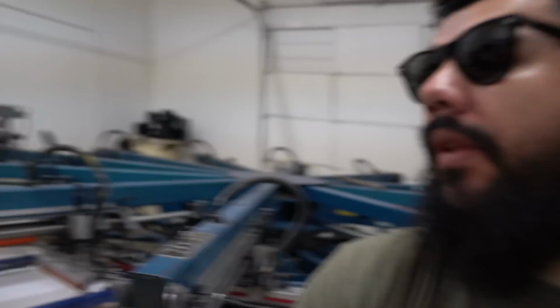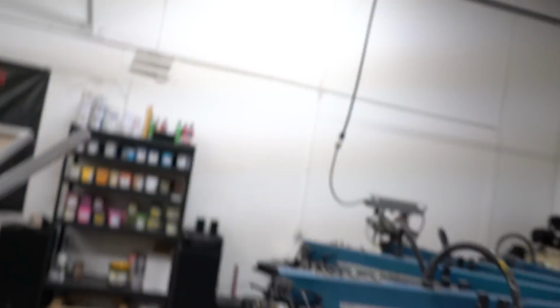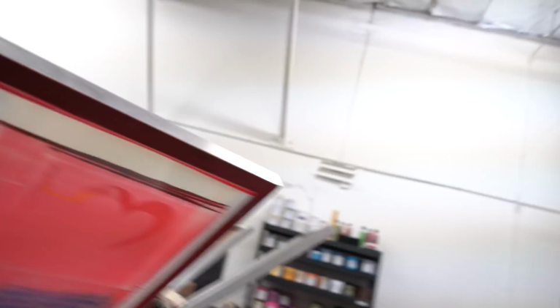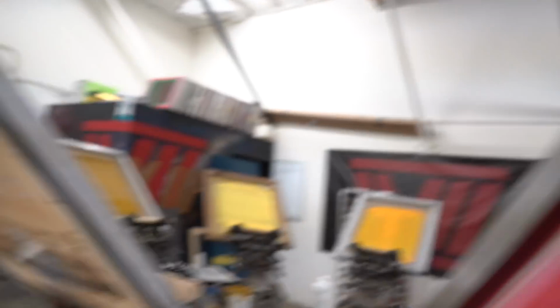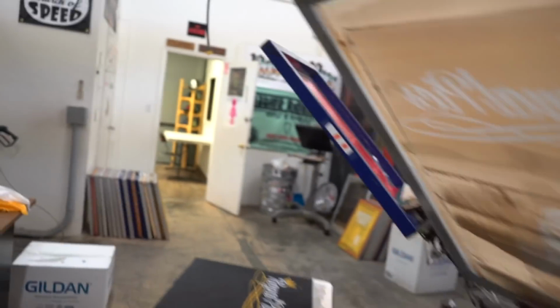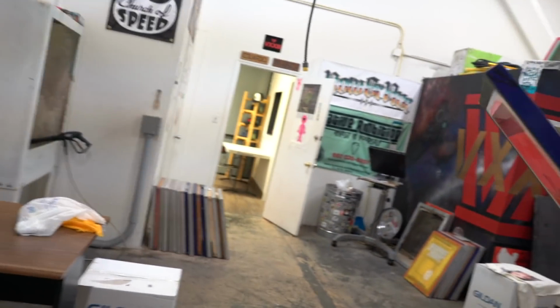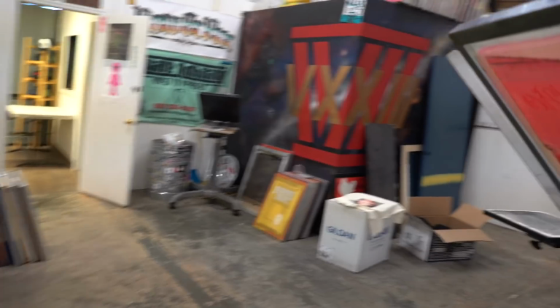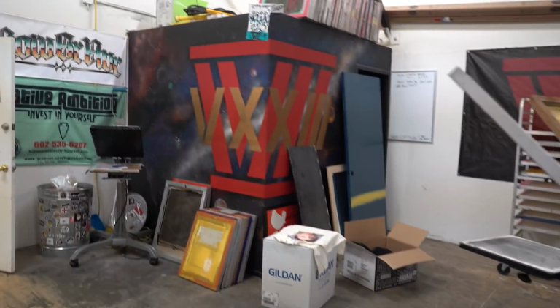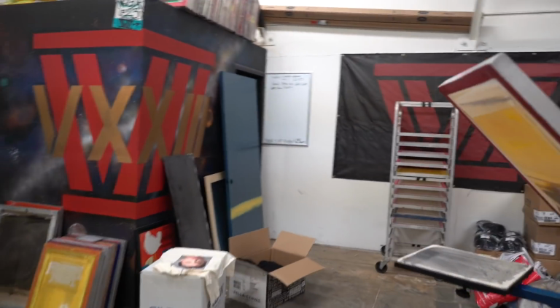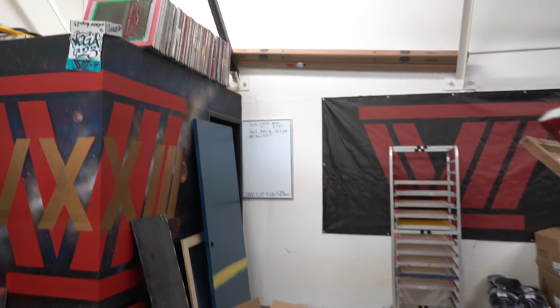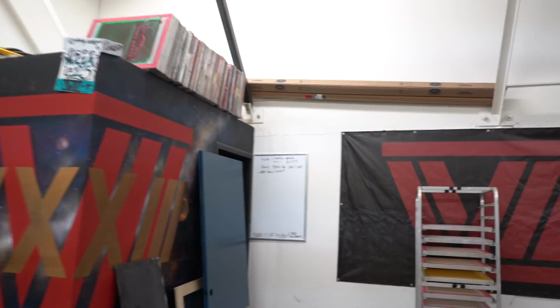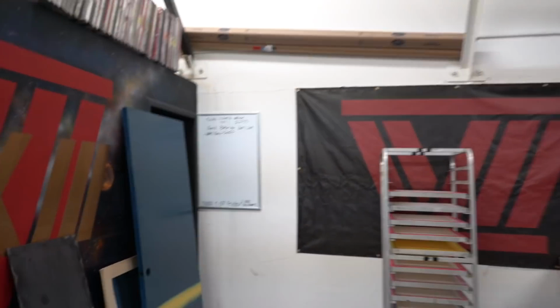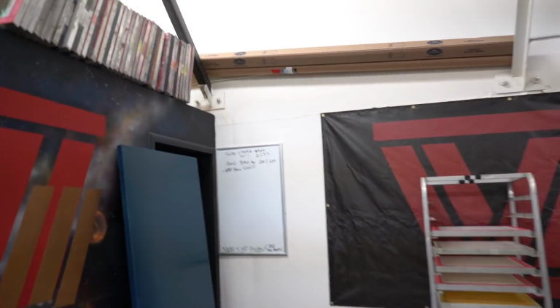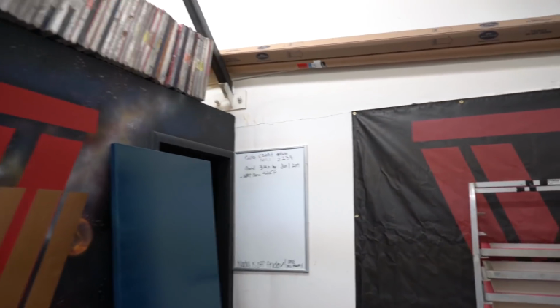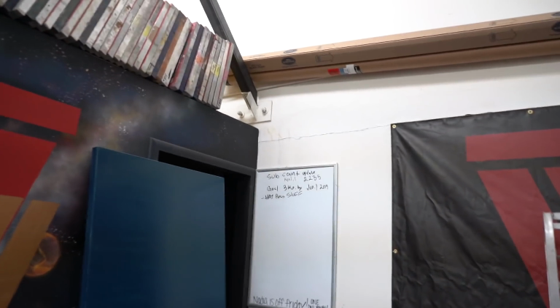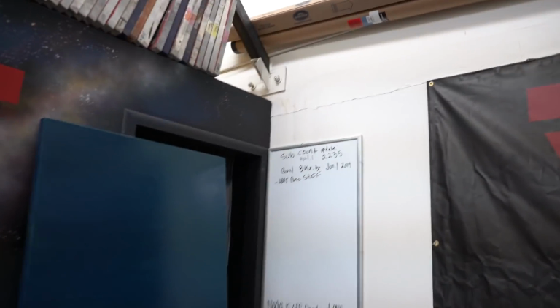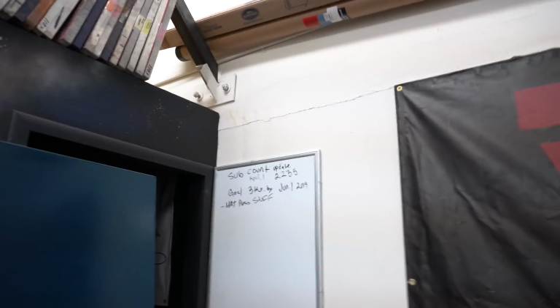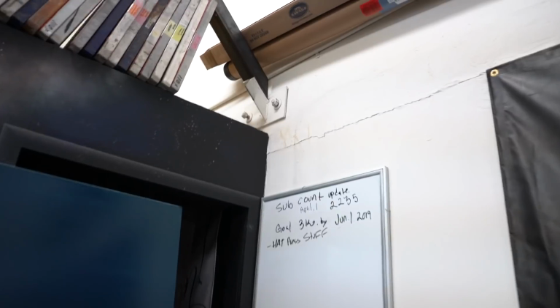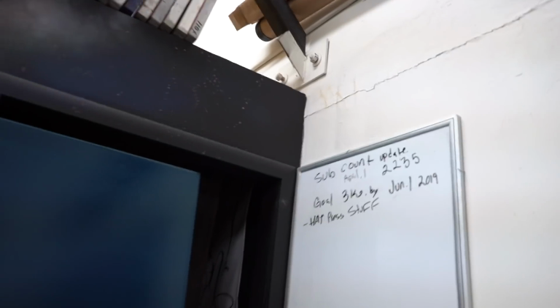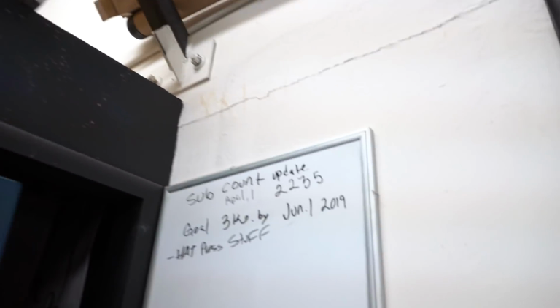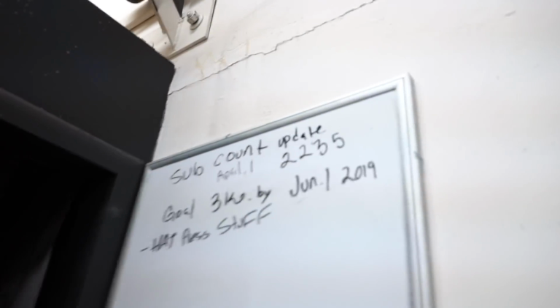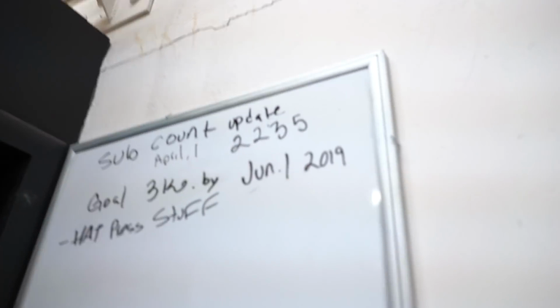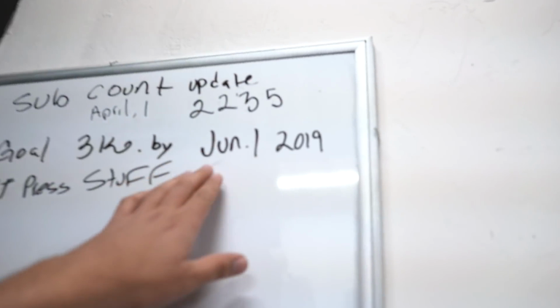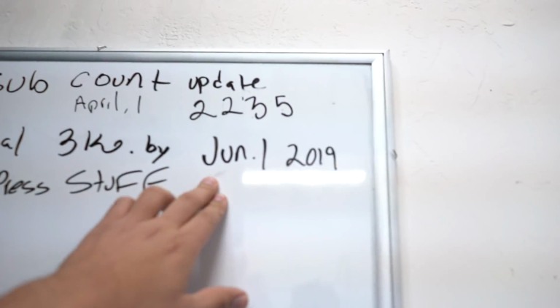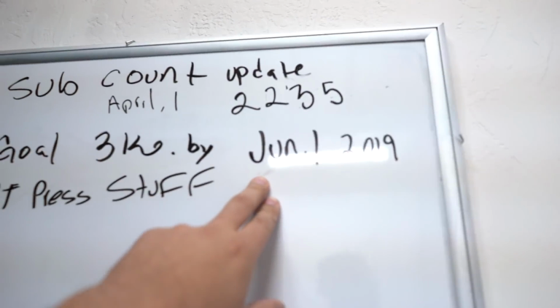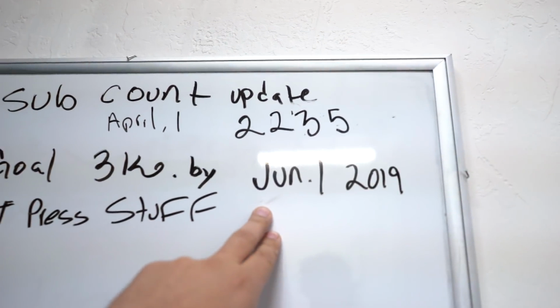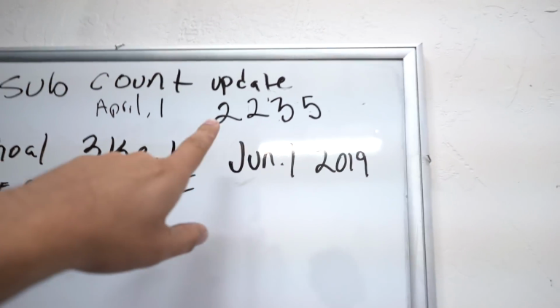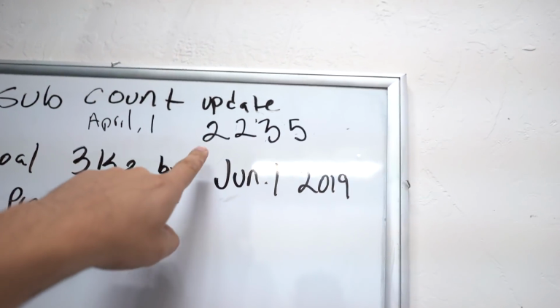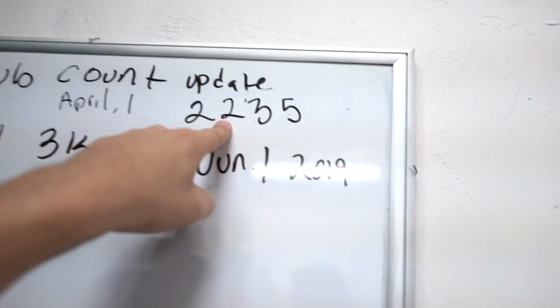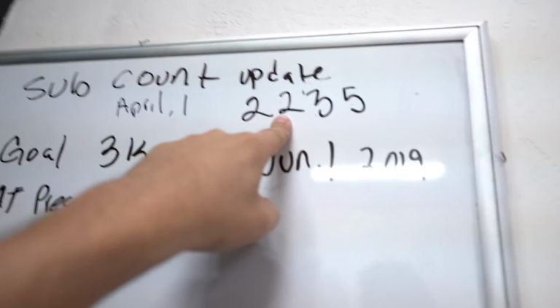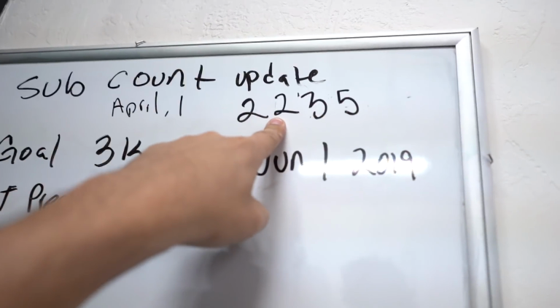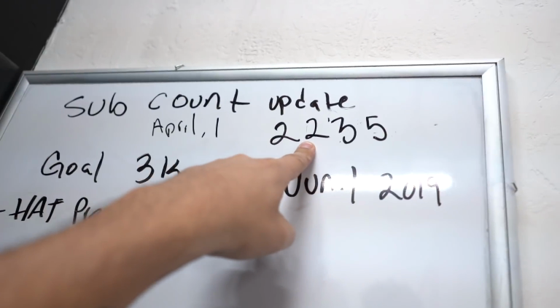Let me end the vlog by giving you guys a subscriber update. We have a goal set for 3,000 subscribers by June 1st, and I think we're on the right track. Let me update that number and we're going to call it a day.